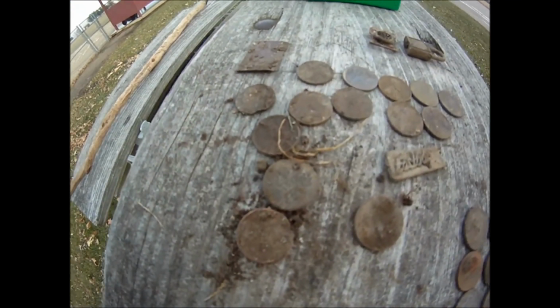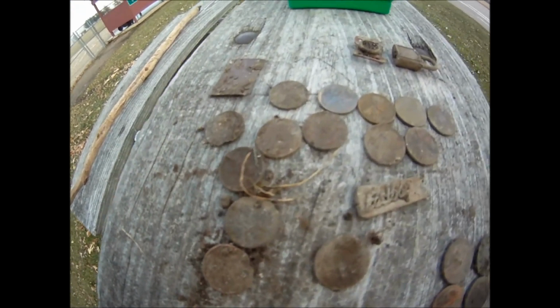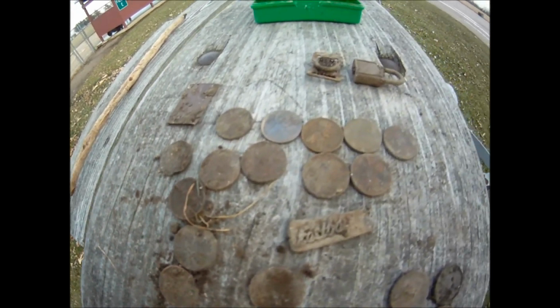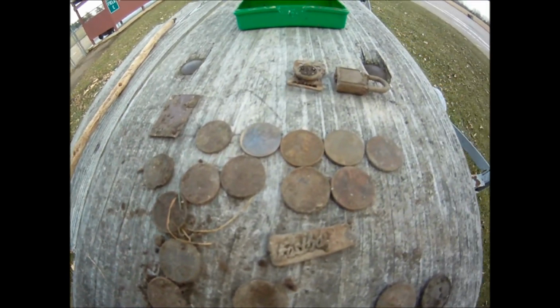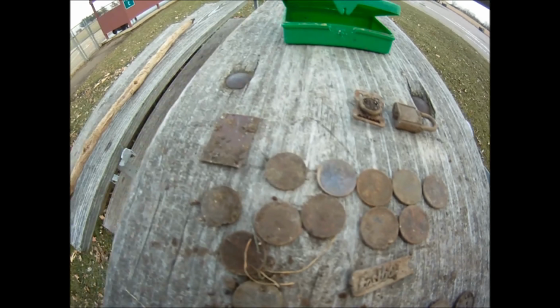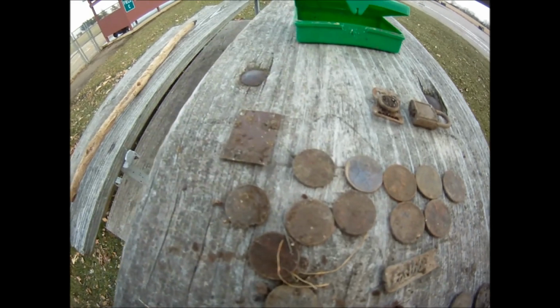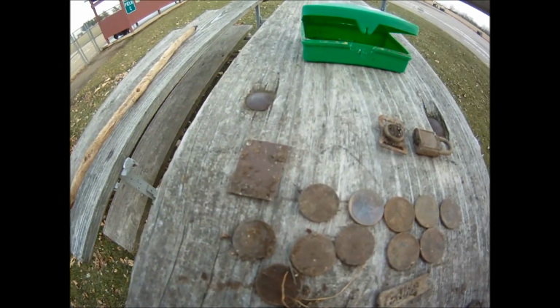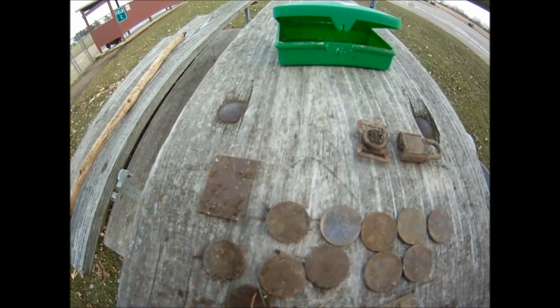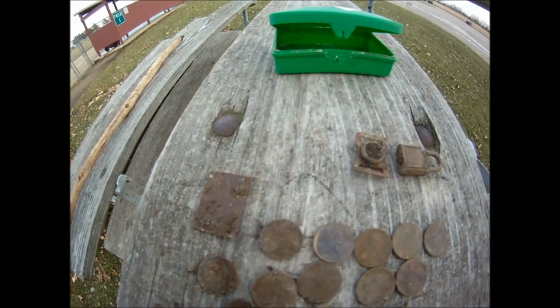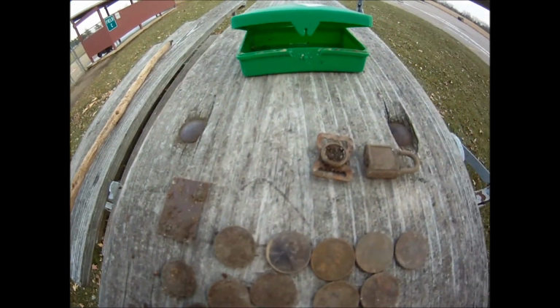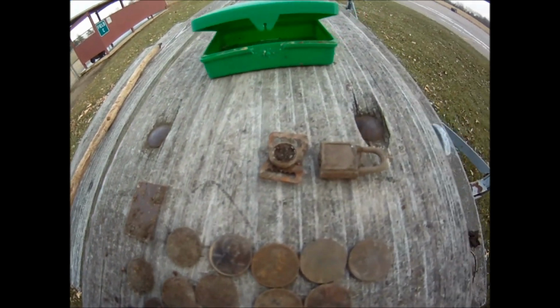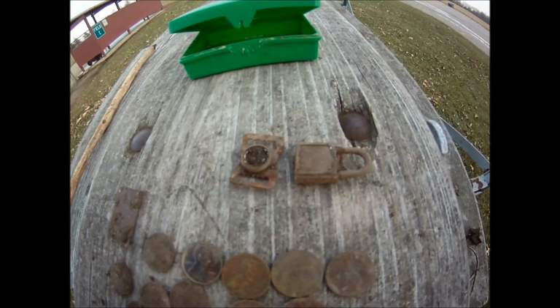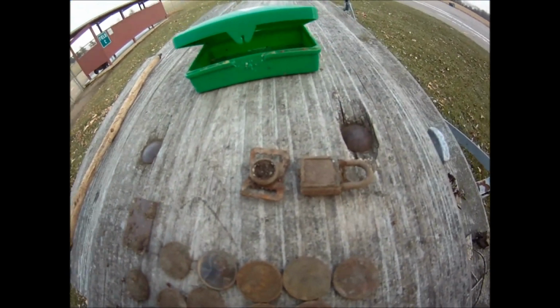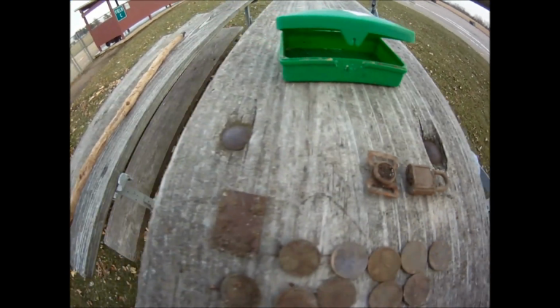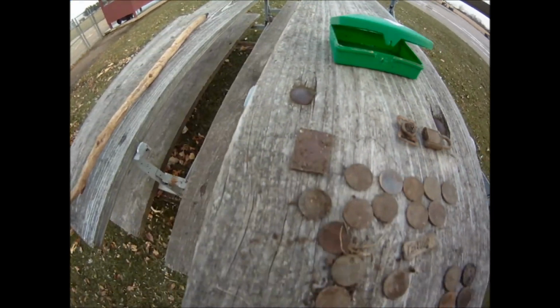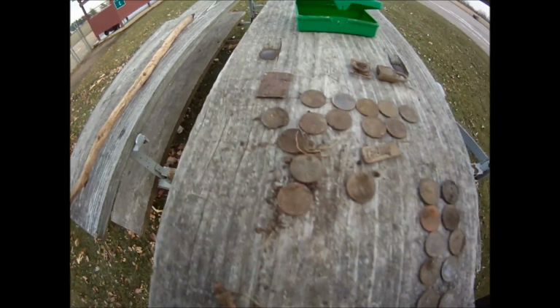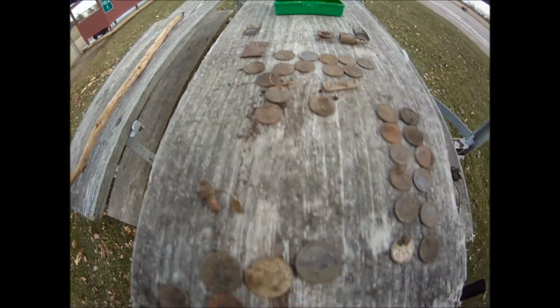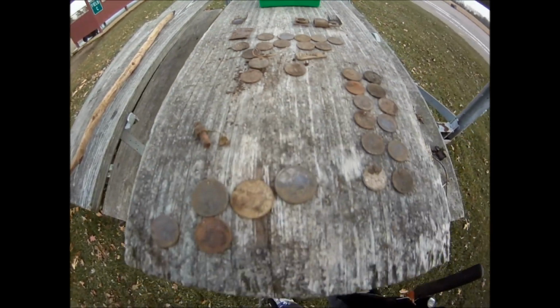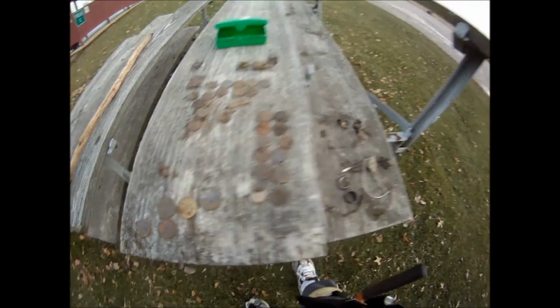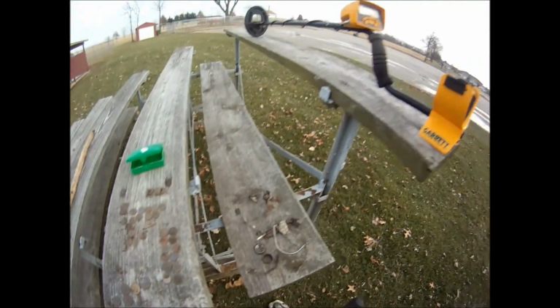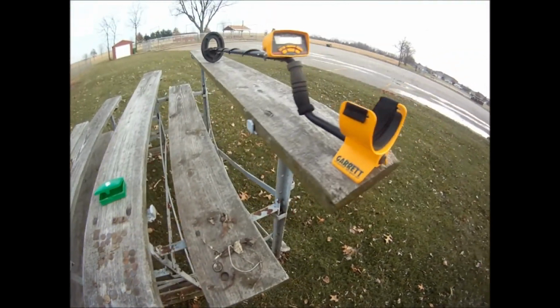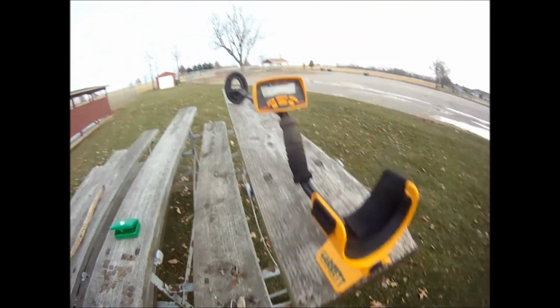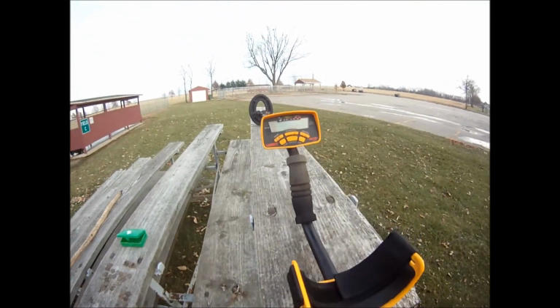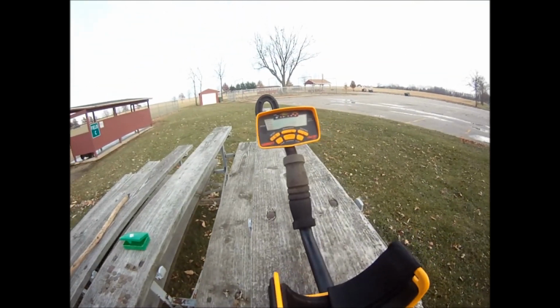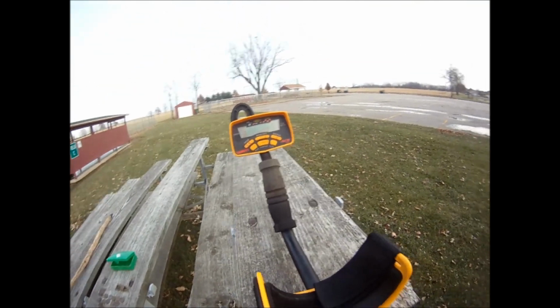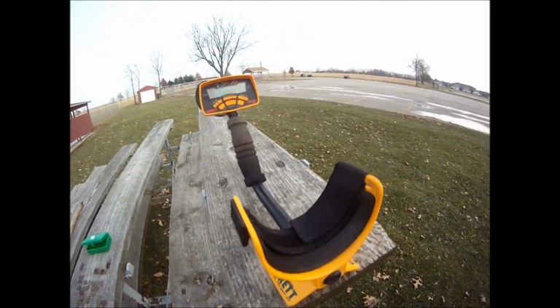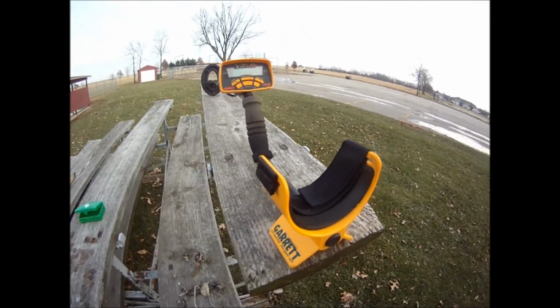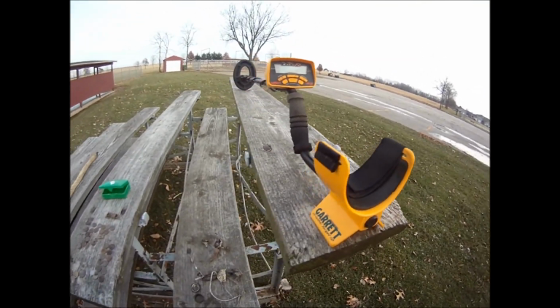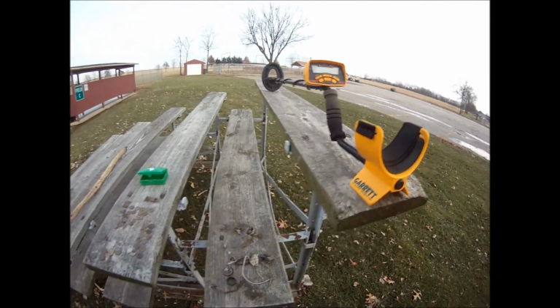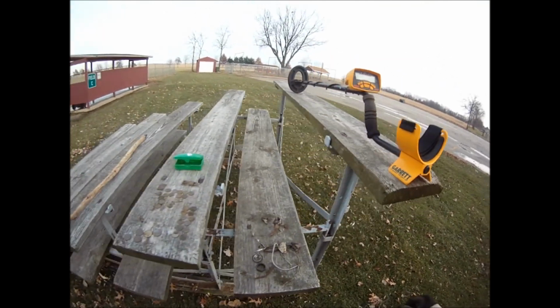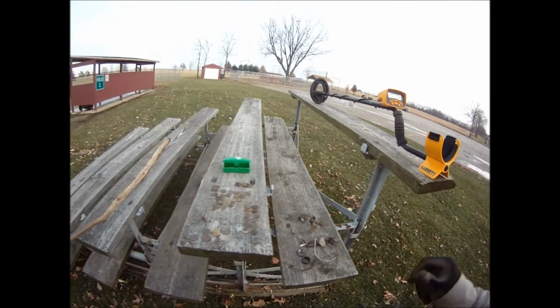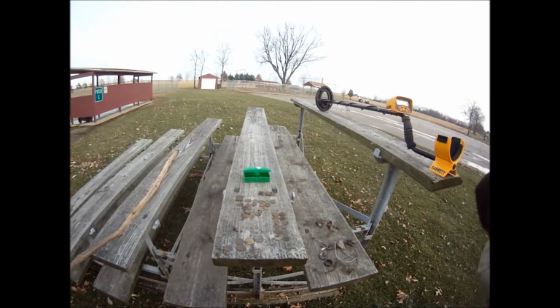Those are all clad. That lock — pretty good. Ace 250 did okay, thank you.